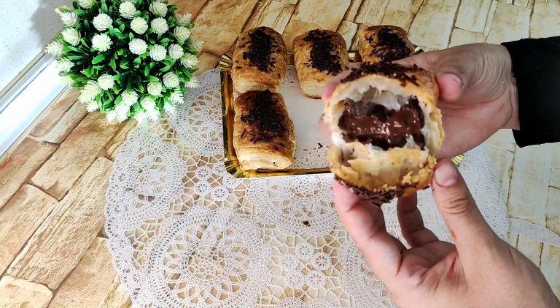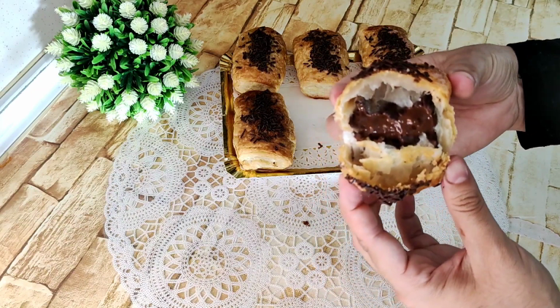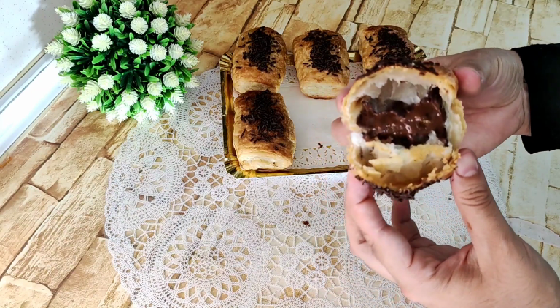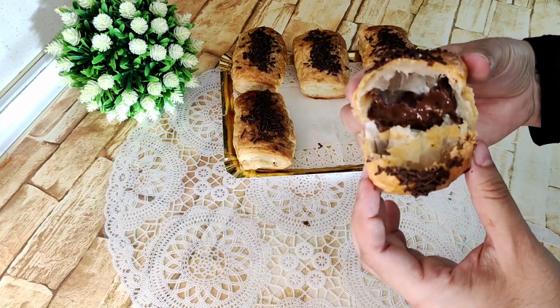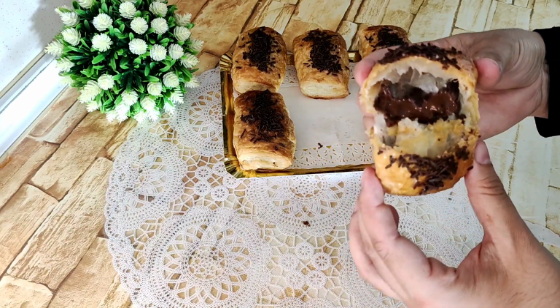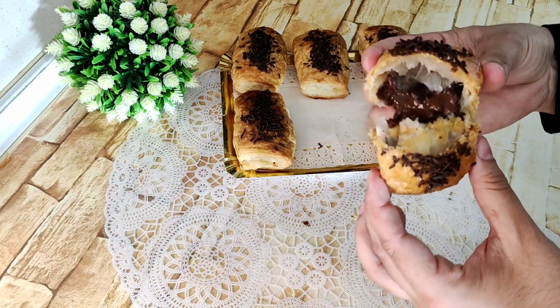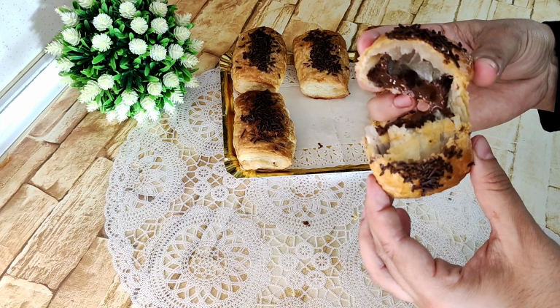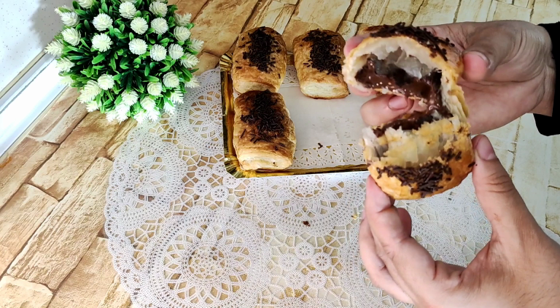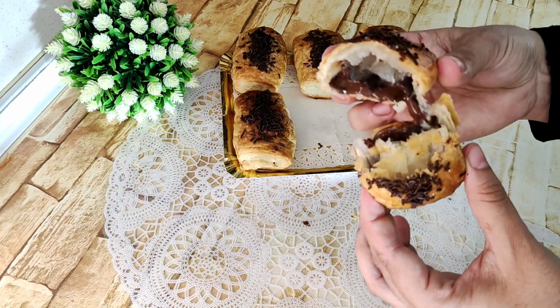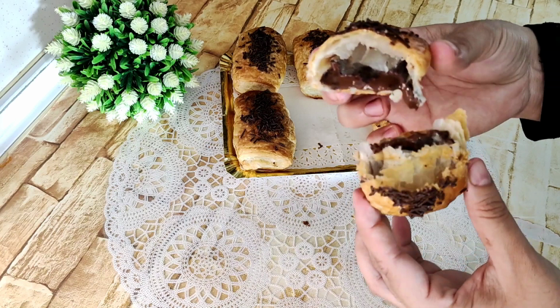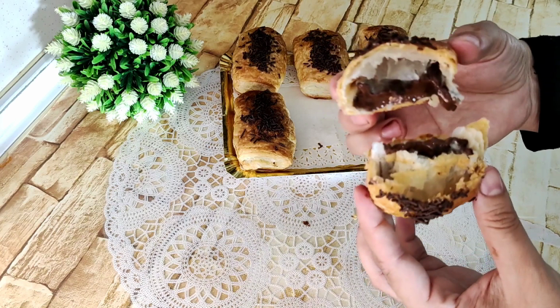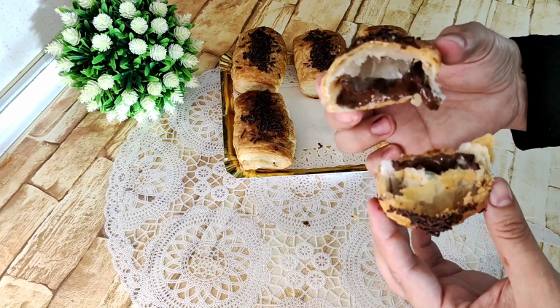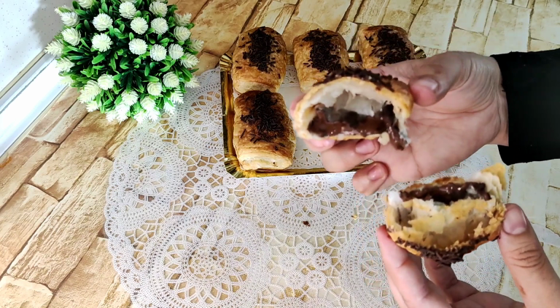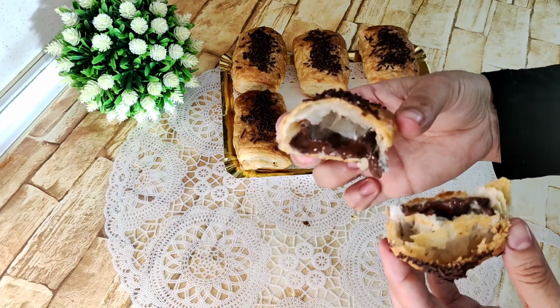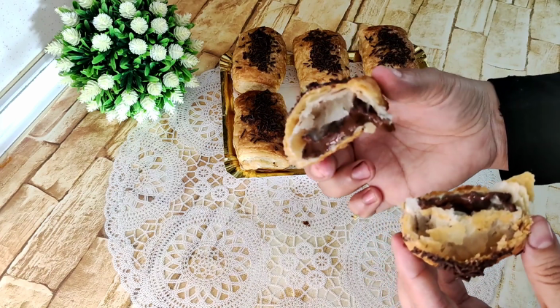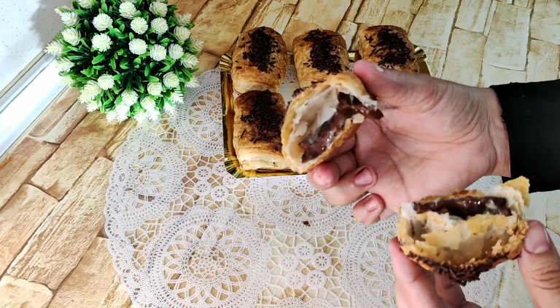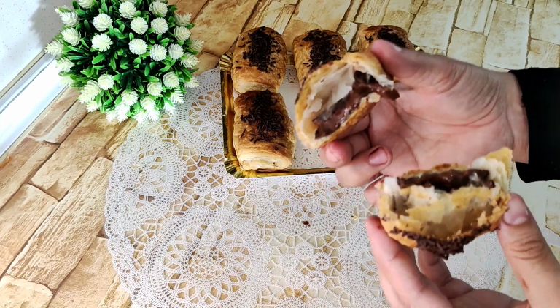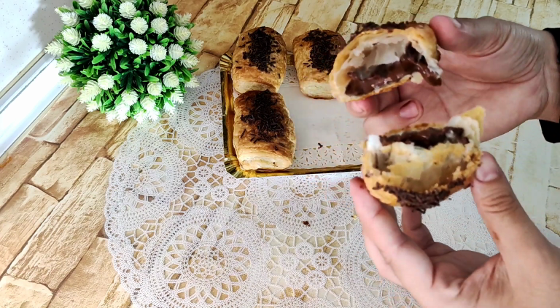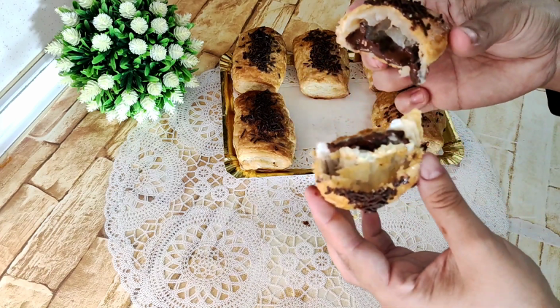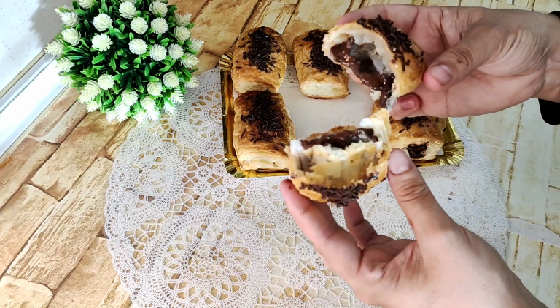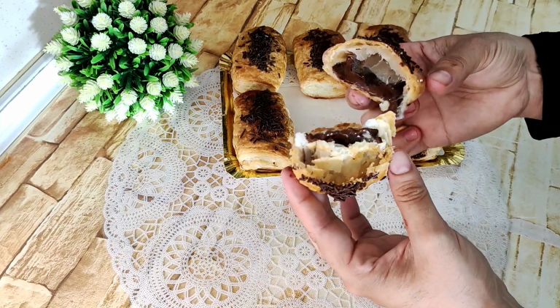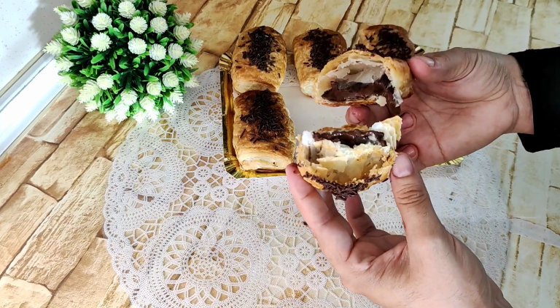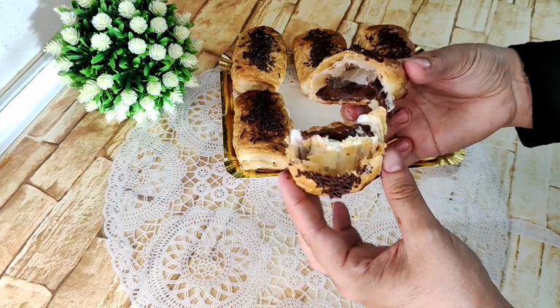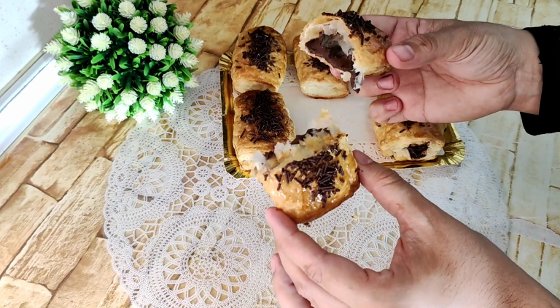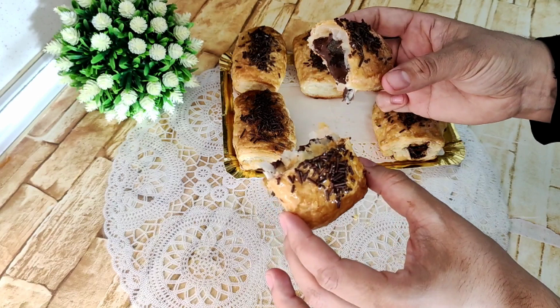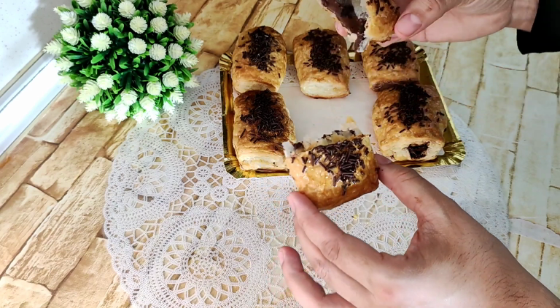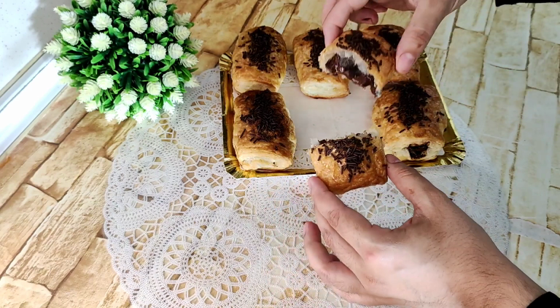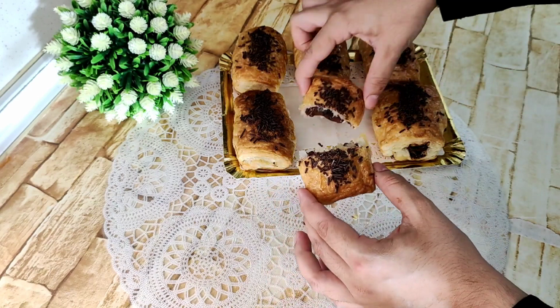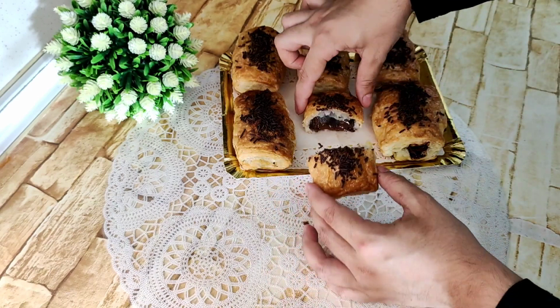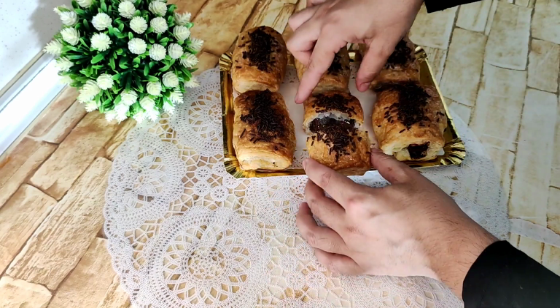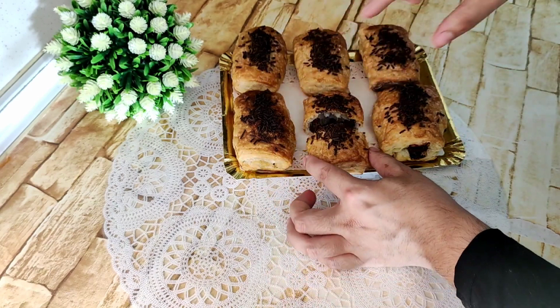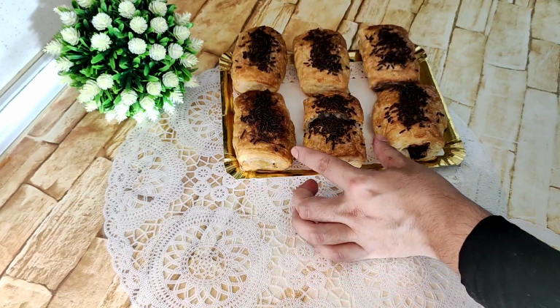Espero que os haya gustado mi vídeo. Si os ha gustado, ya sabéis, dejadme vuestro like. Suscribiros a mi canal si todavía no lo habéis hecho. ¡Hasta otra!